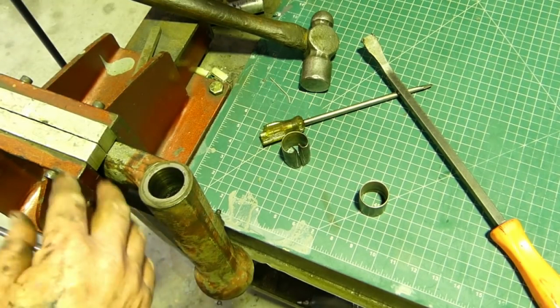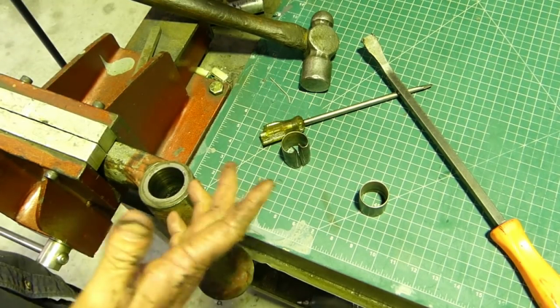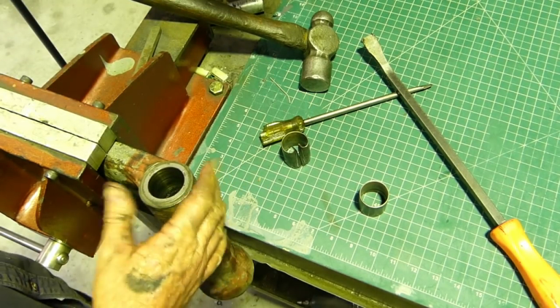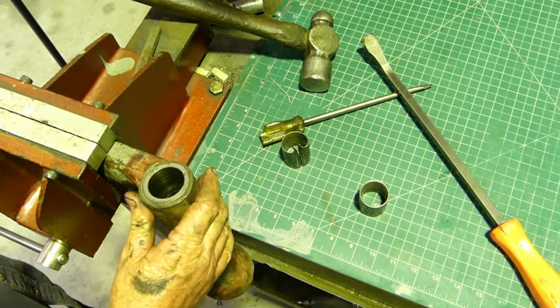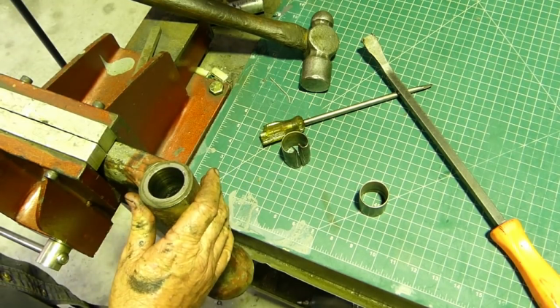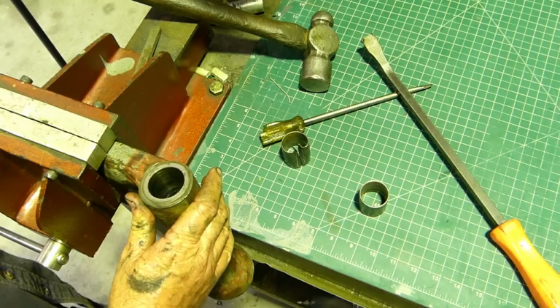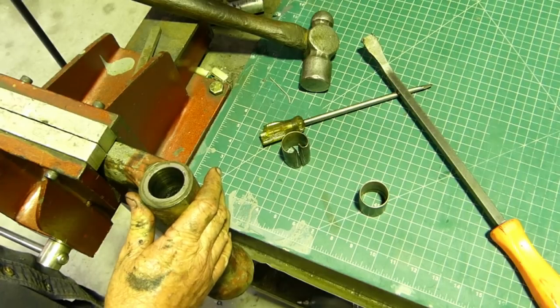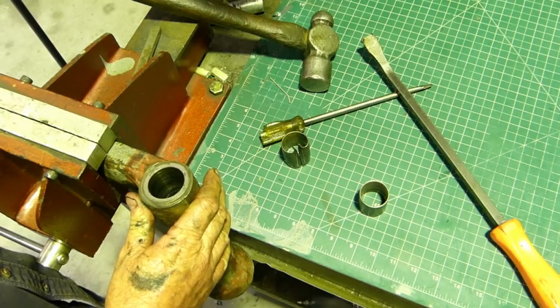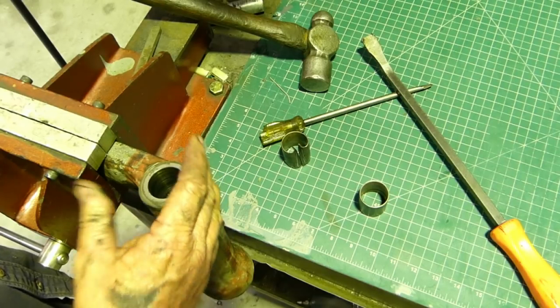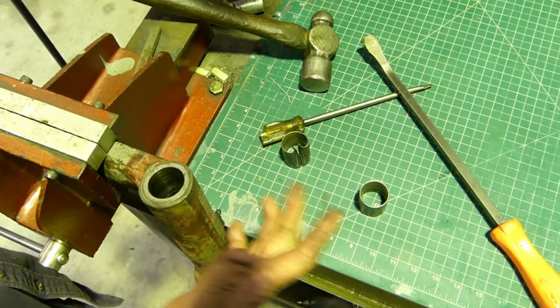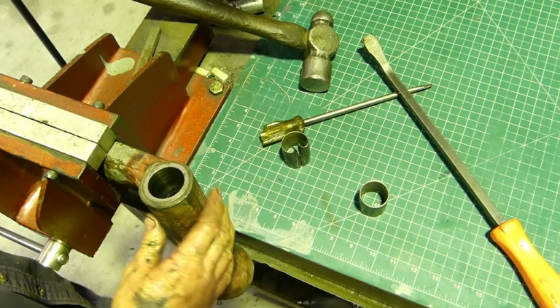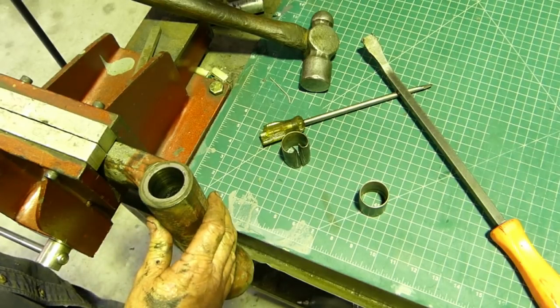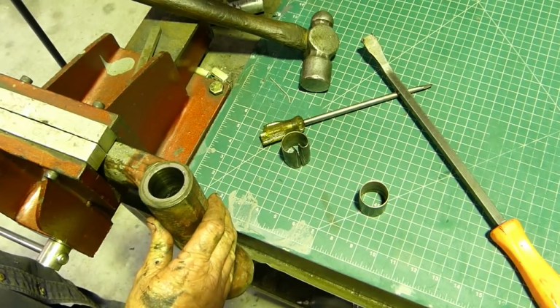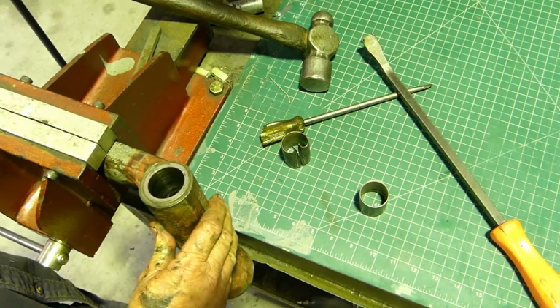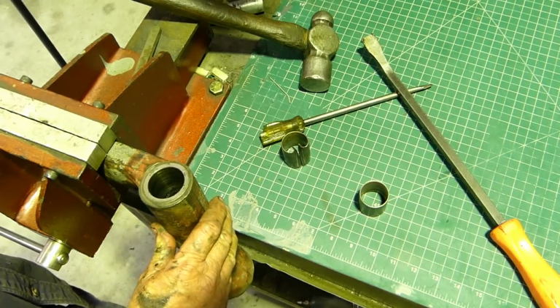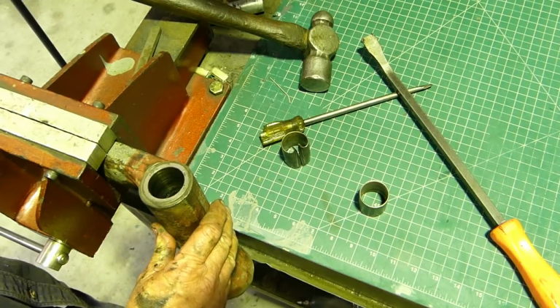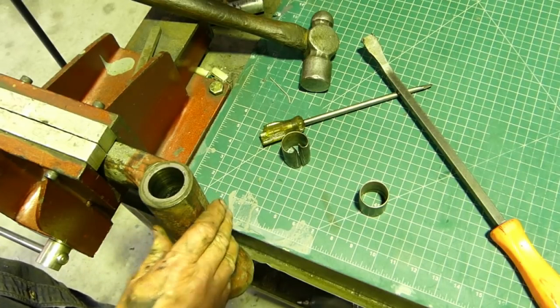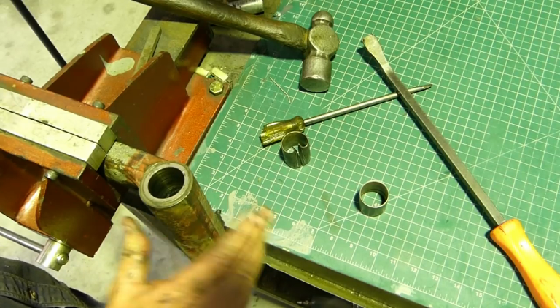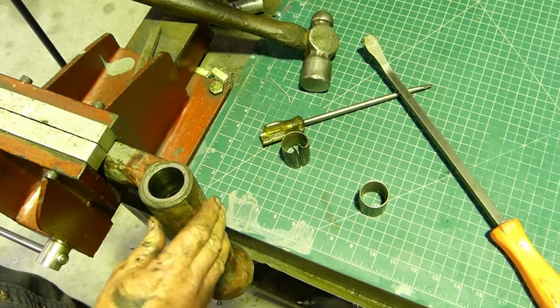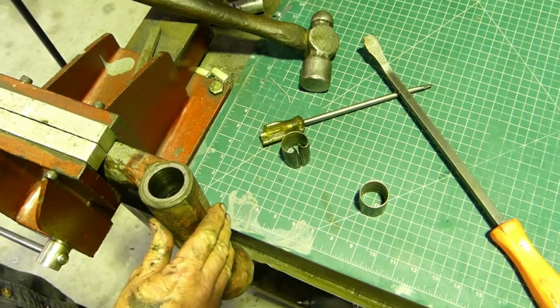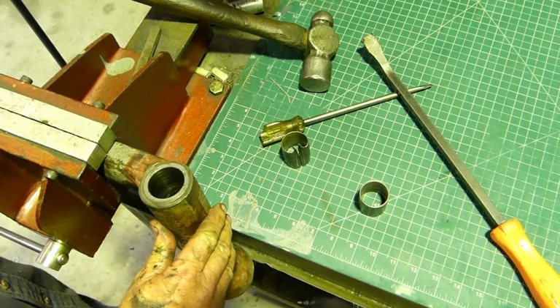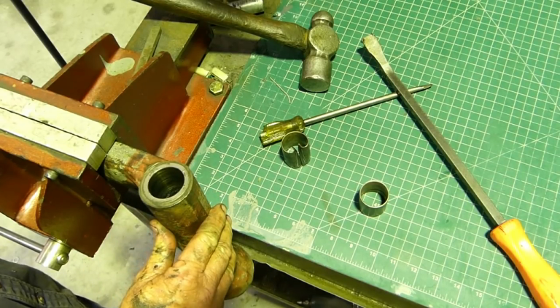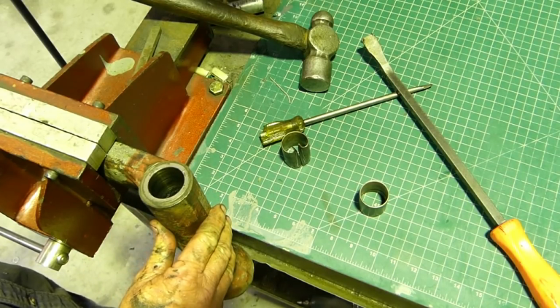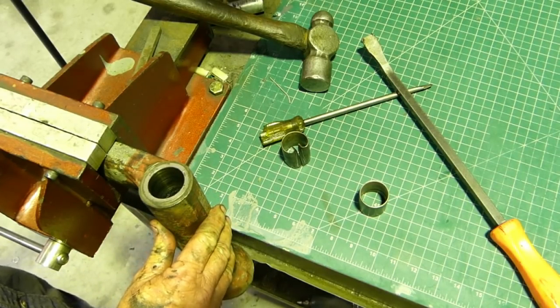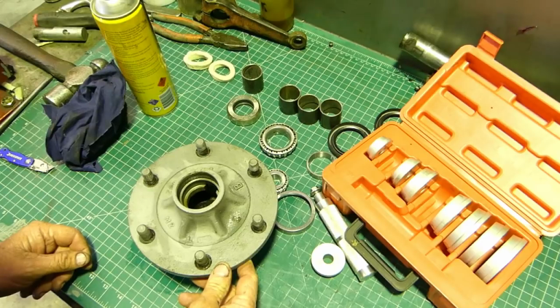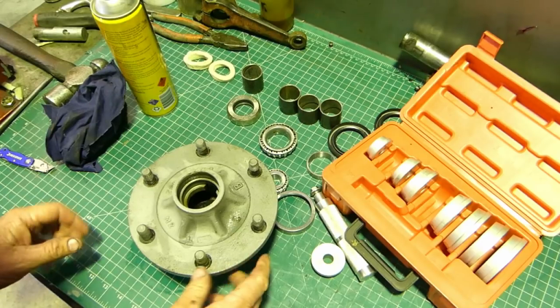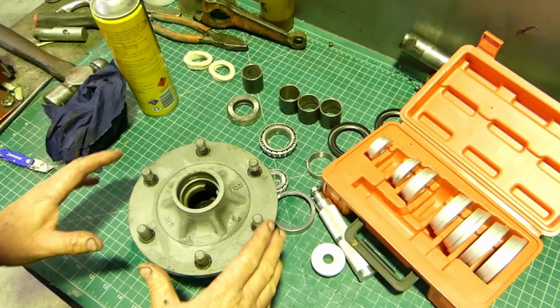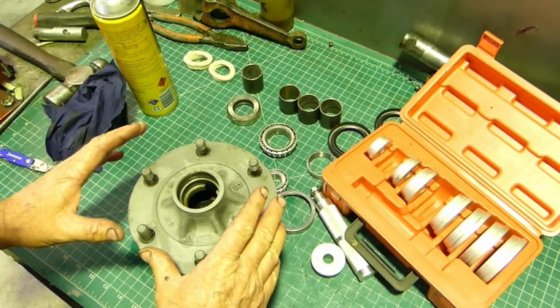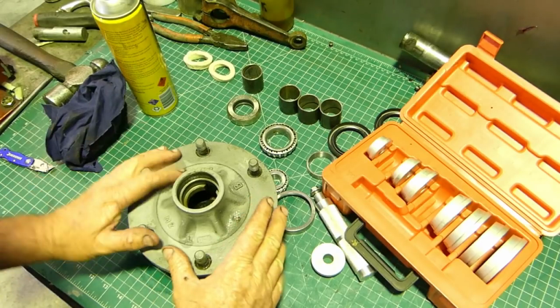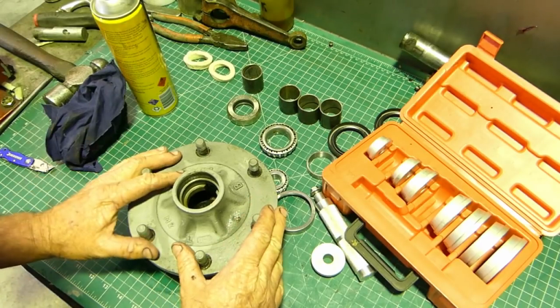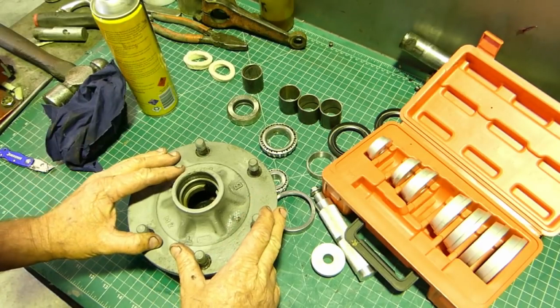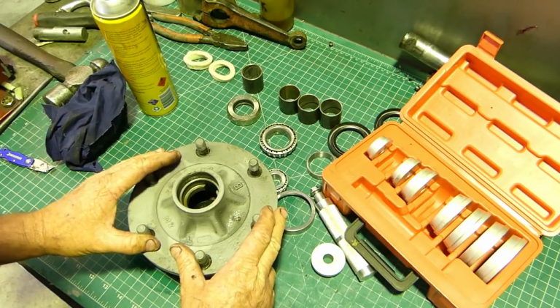You can see where it's collapsed into itself and that also gives us a little bit of a lip down the bottom to come and bump the bush out. We'll do the other one and come back for a quick look at assembly.